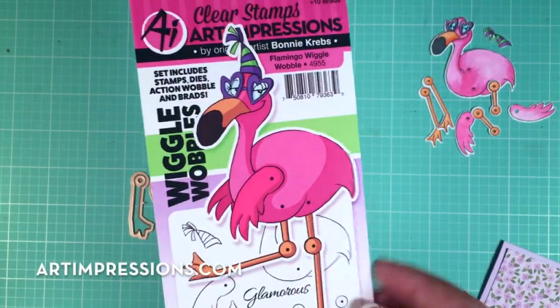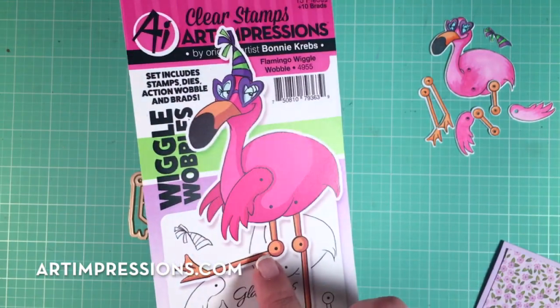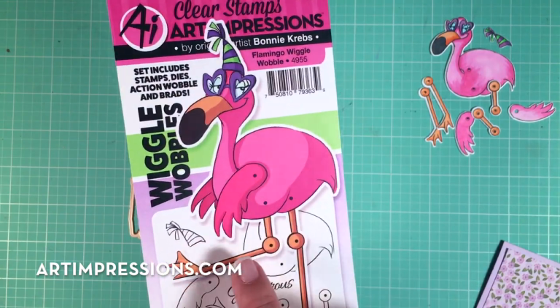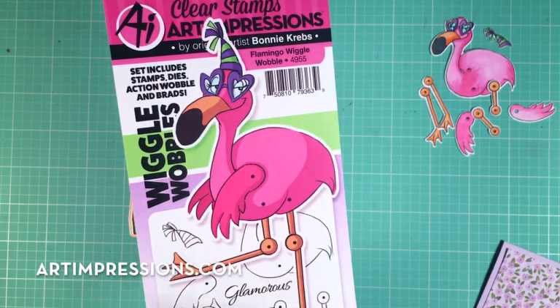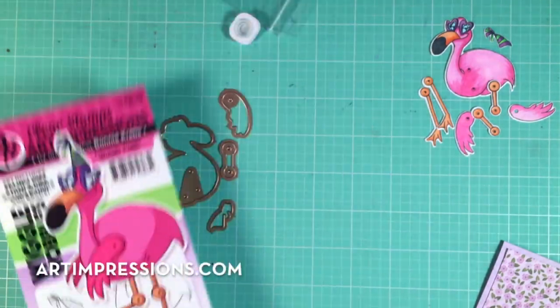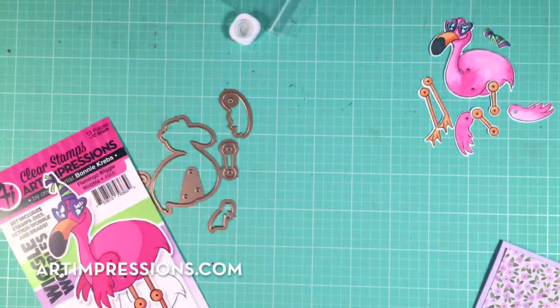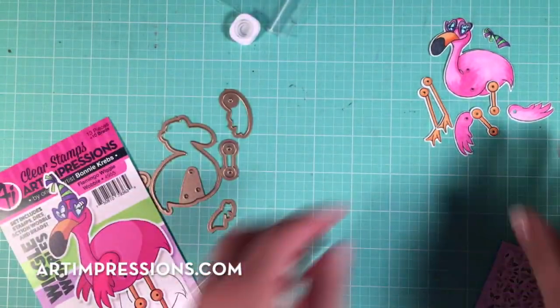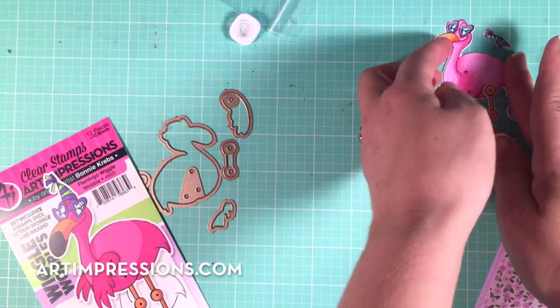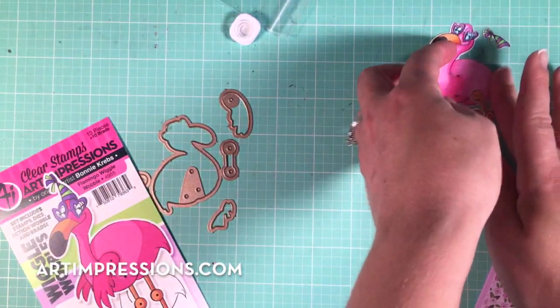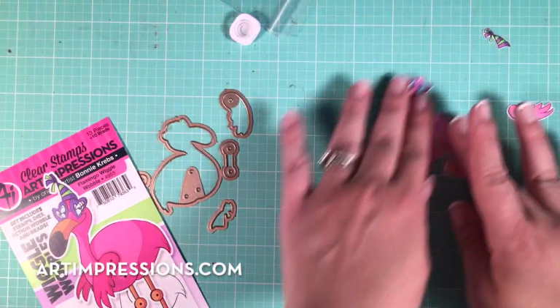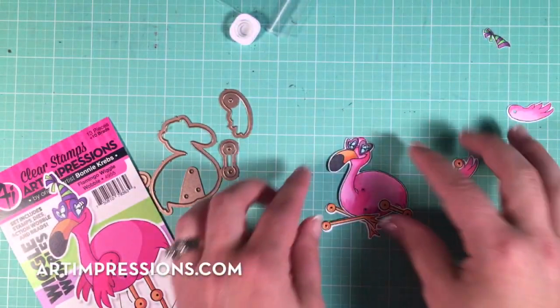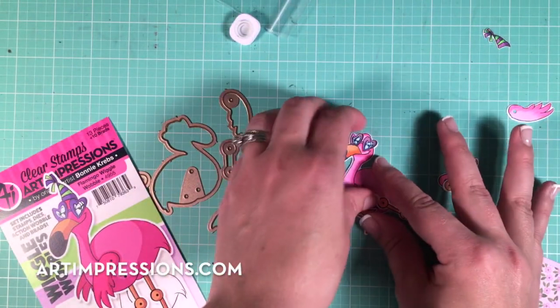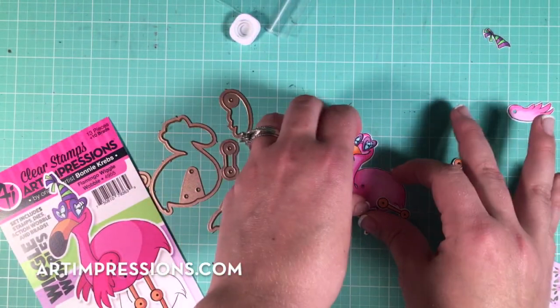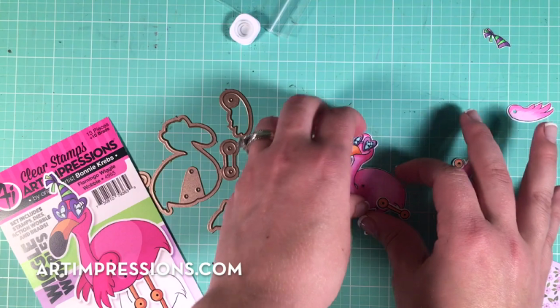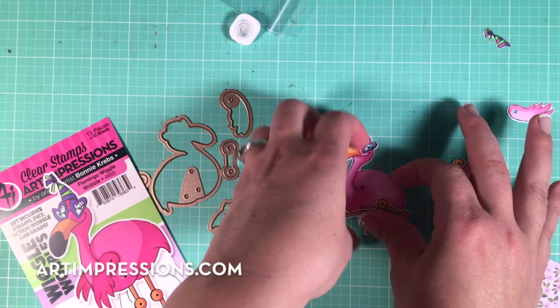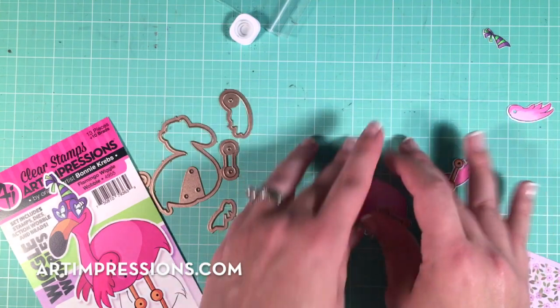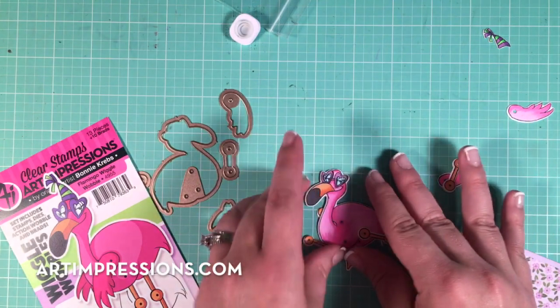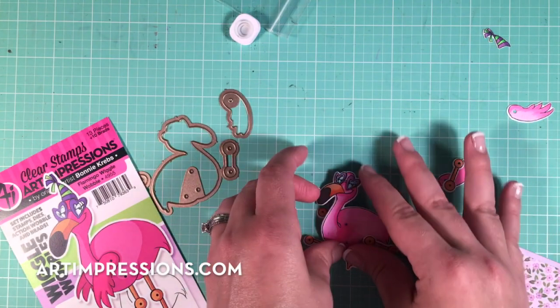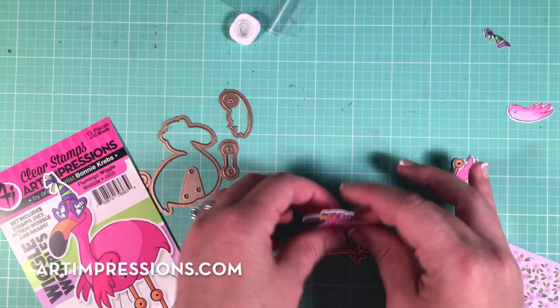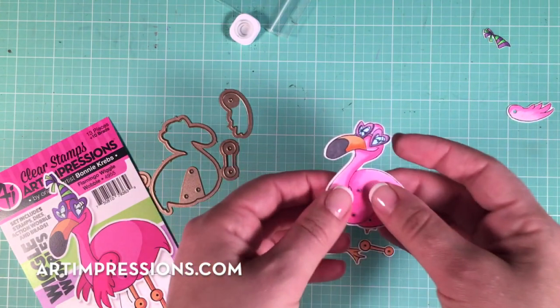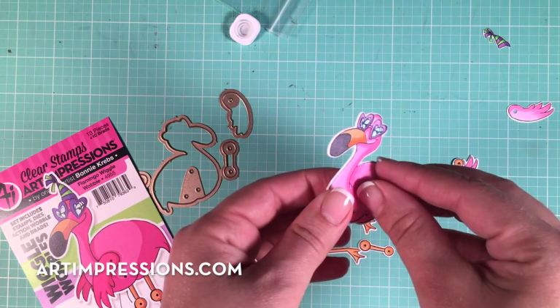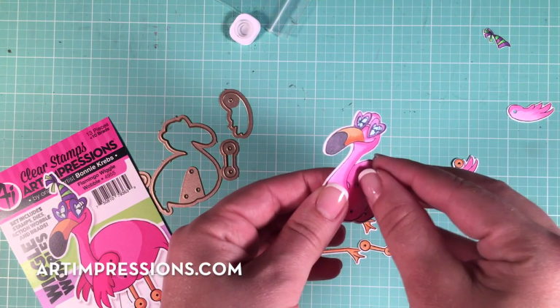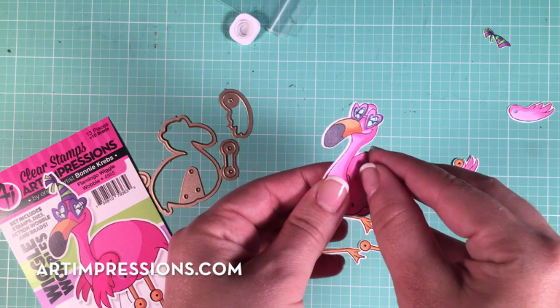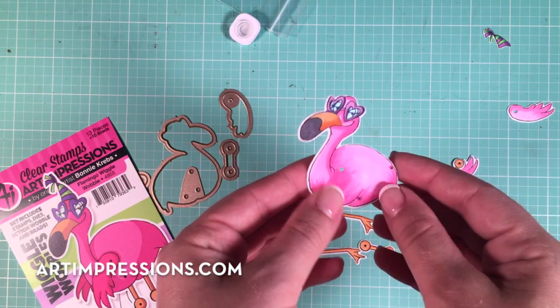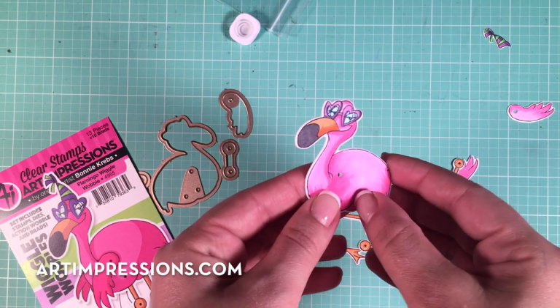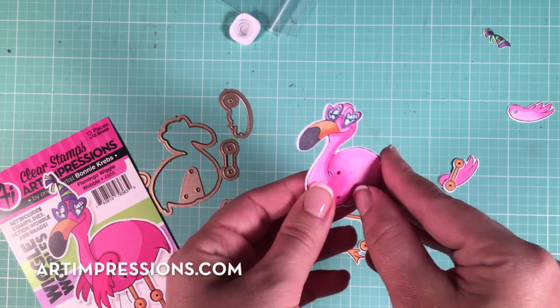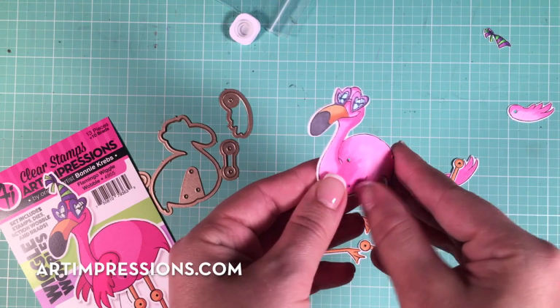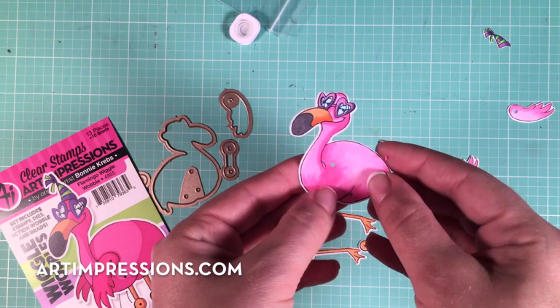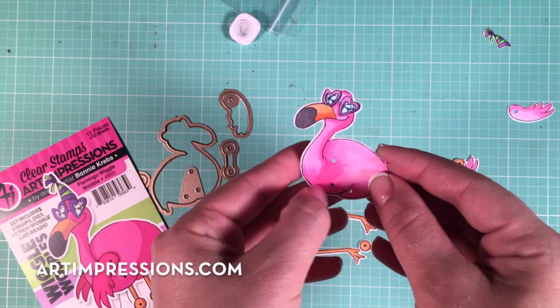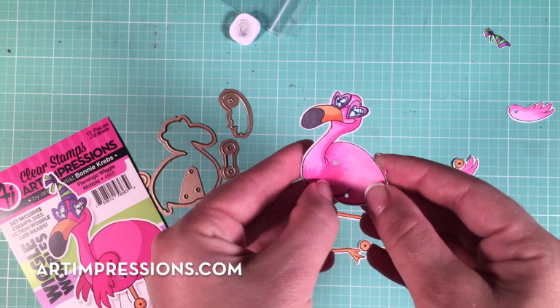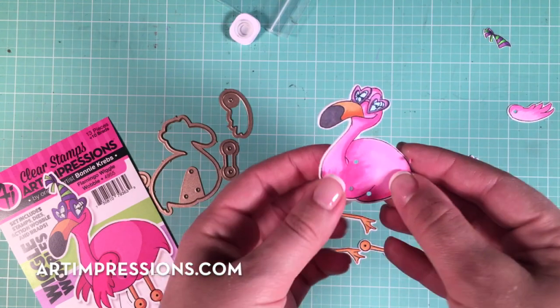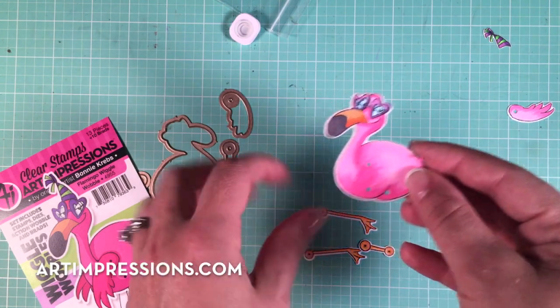Let me show you our new flamingo set. This one I just colored up with Copic markers, and it's got matching dies with it as well so it'll punch out all of the holes that you need for the little brads.